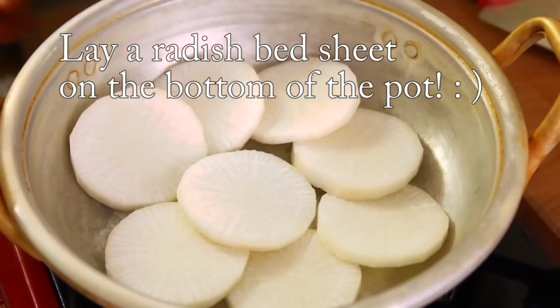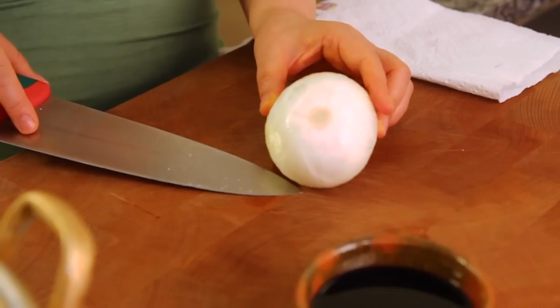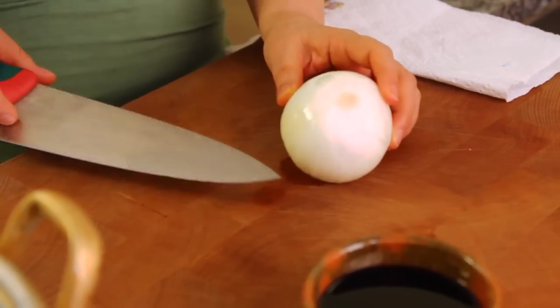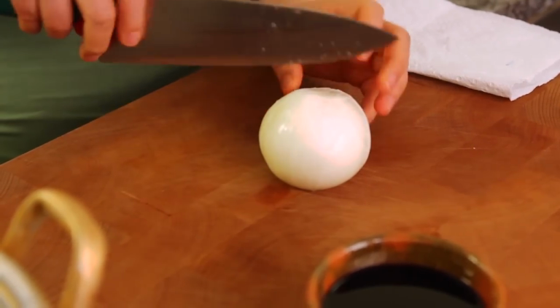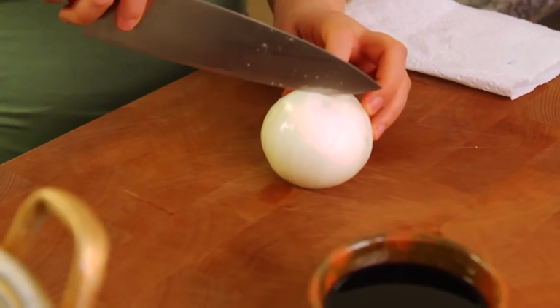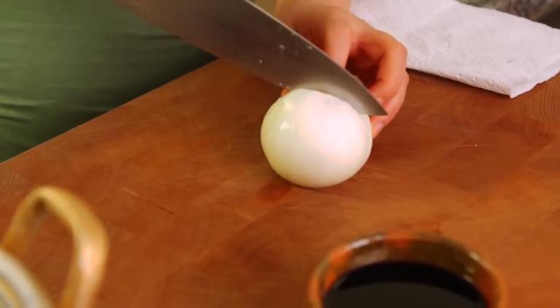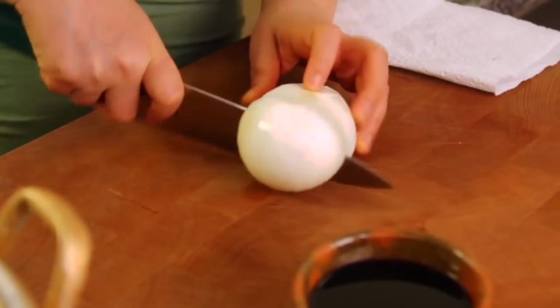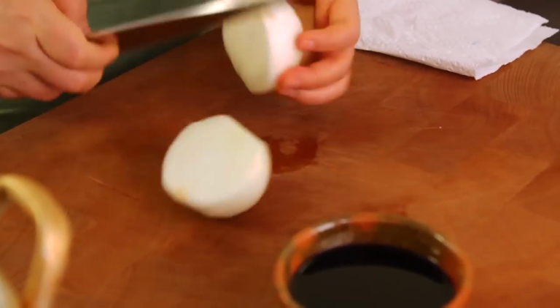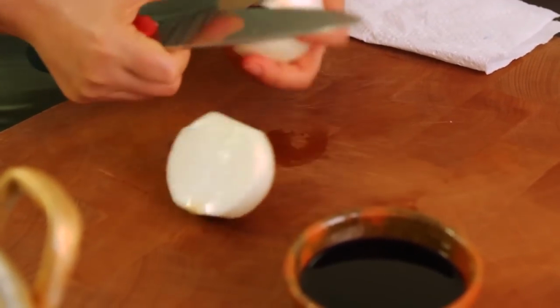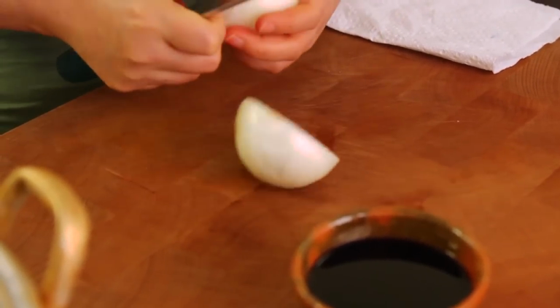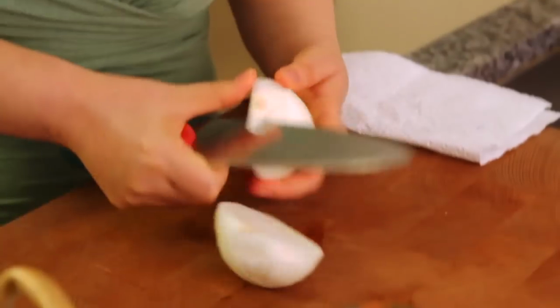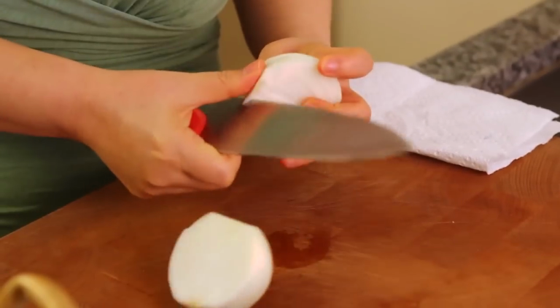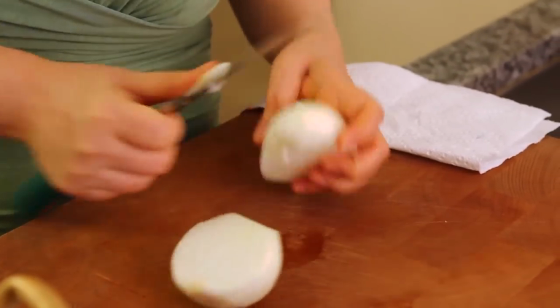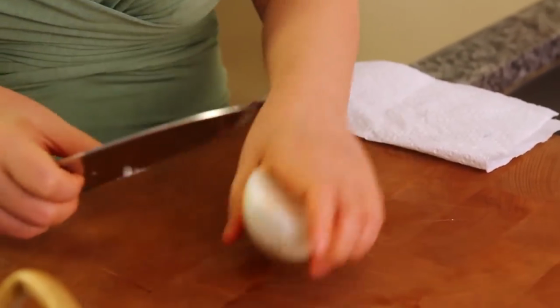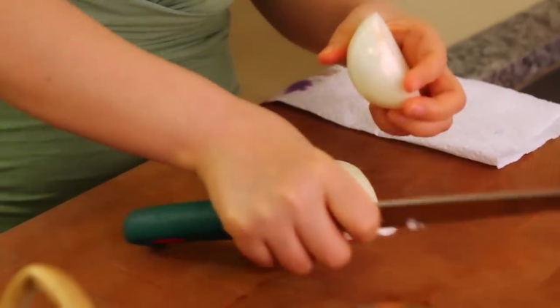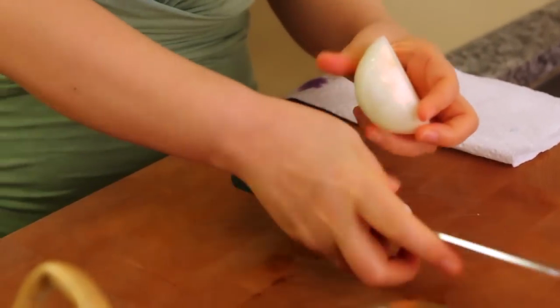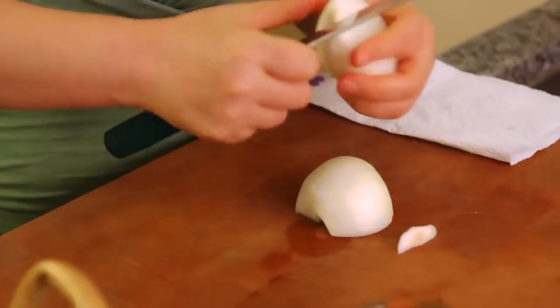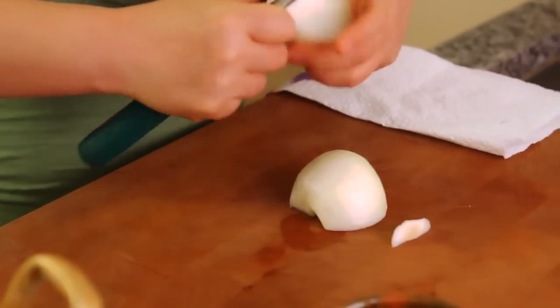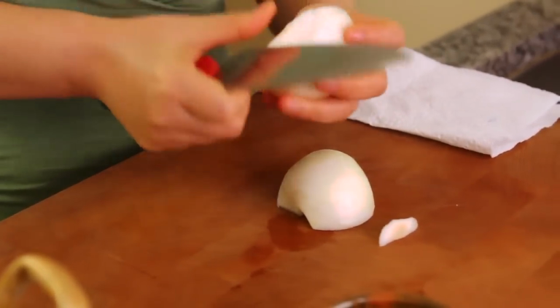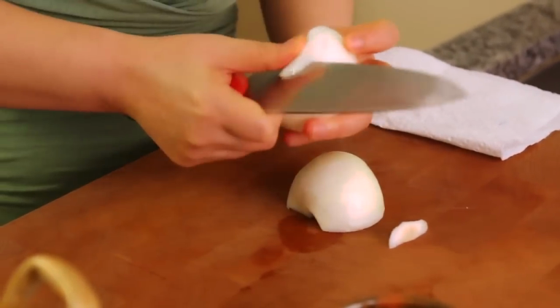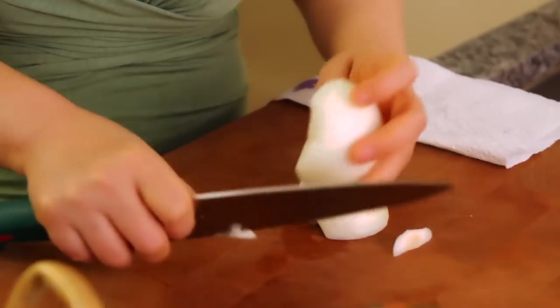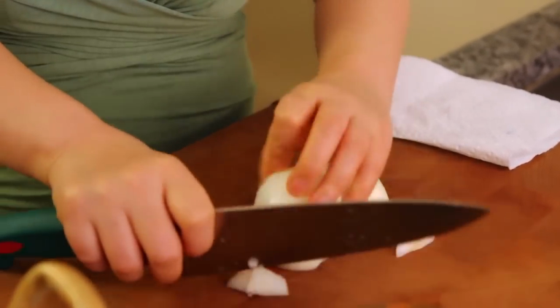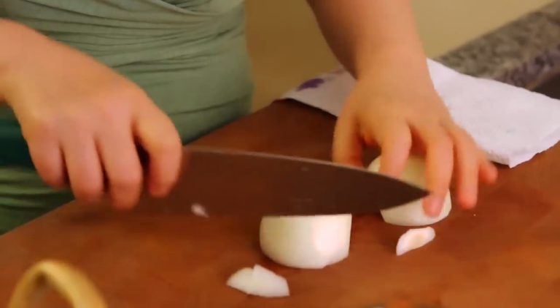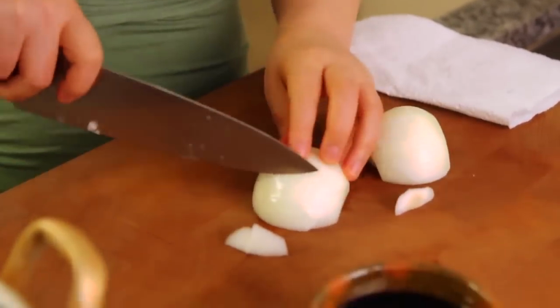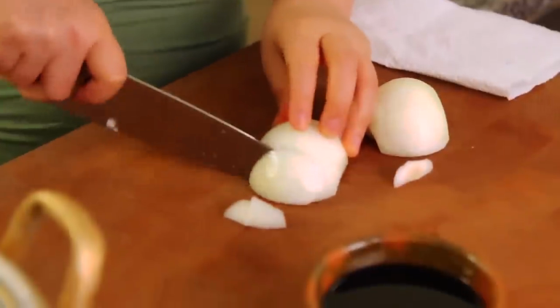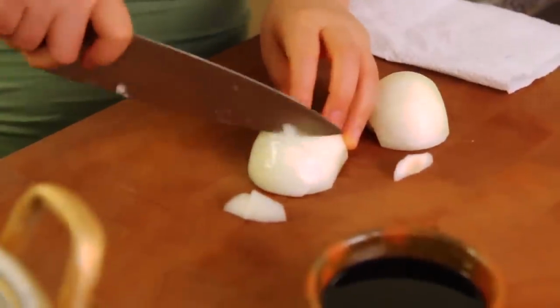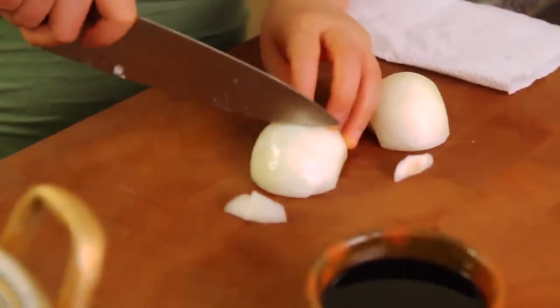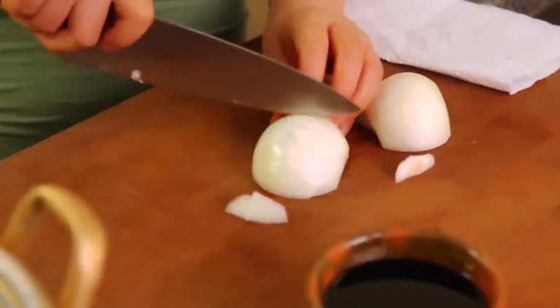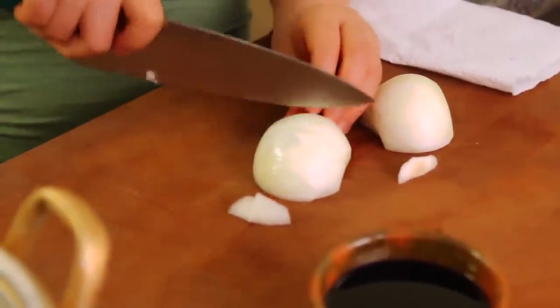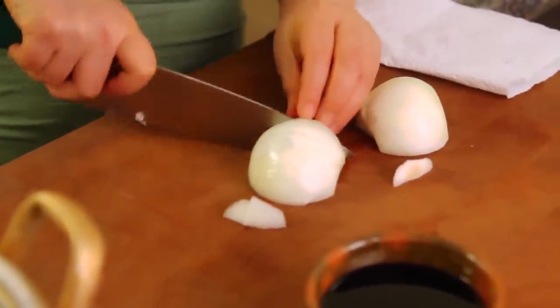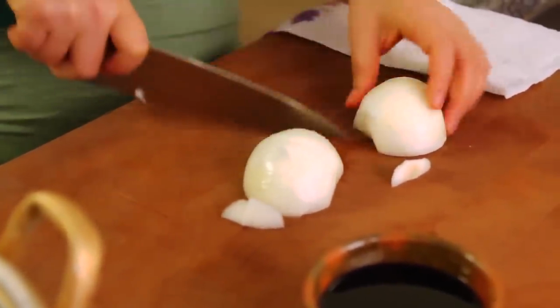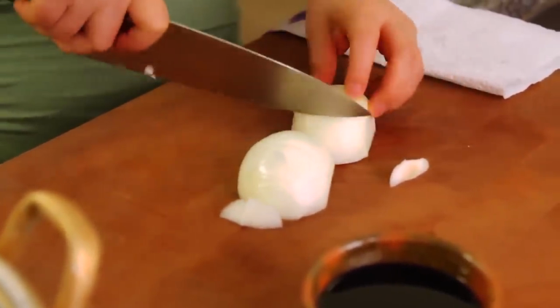Medium size onion. Onion is very — it makes it tasty. Slice this.